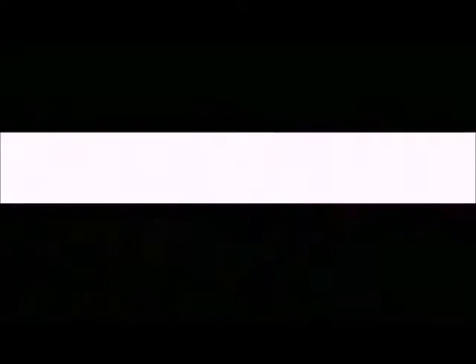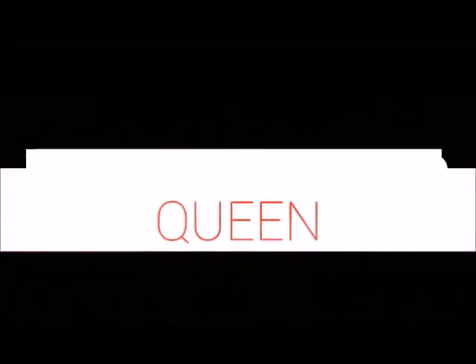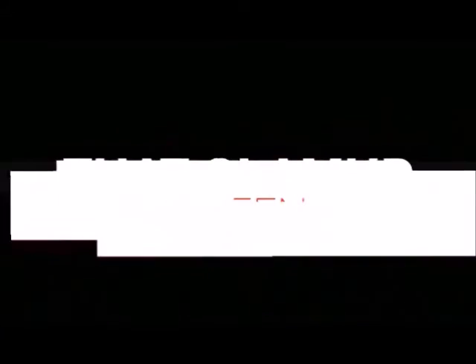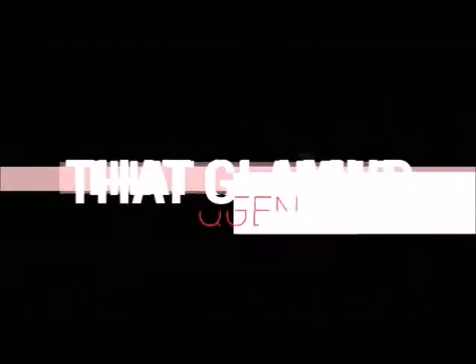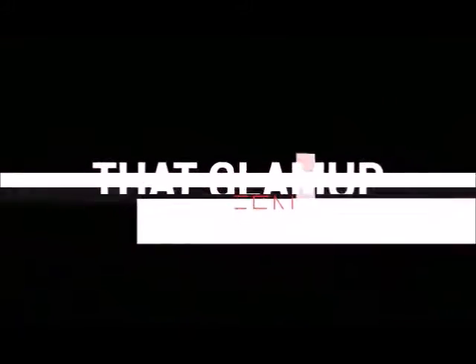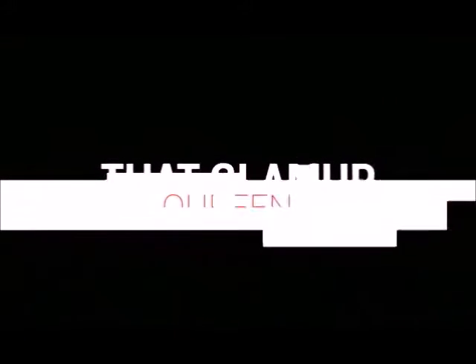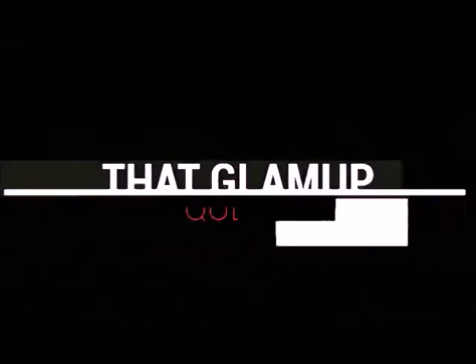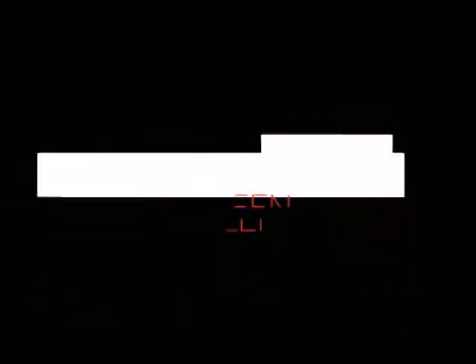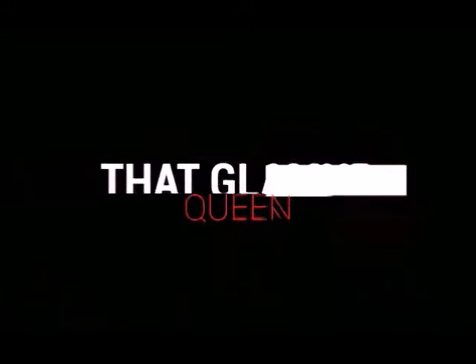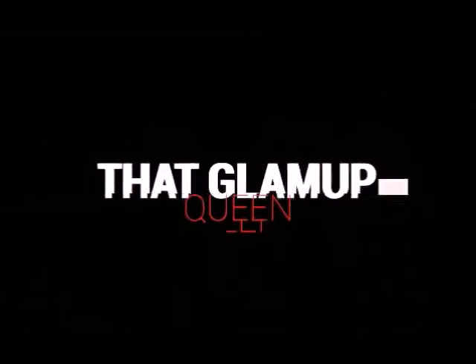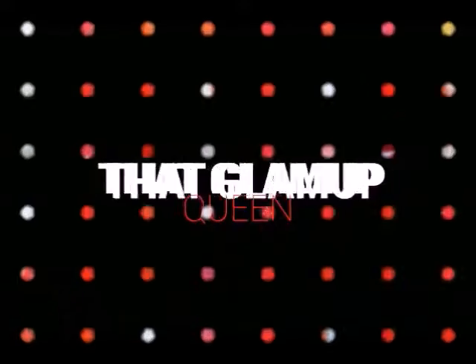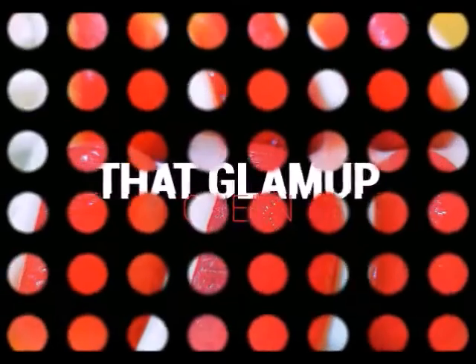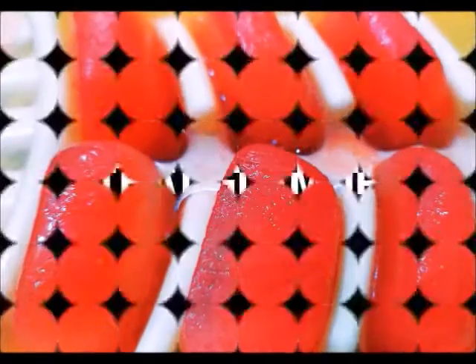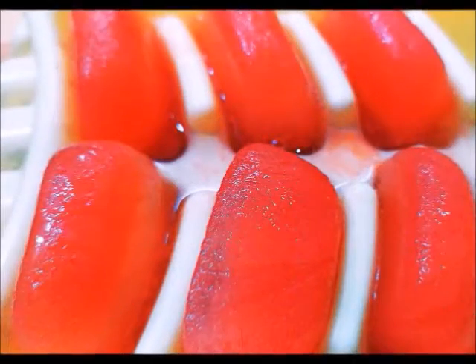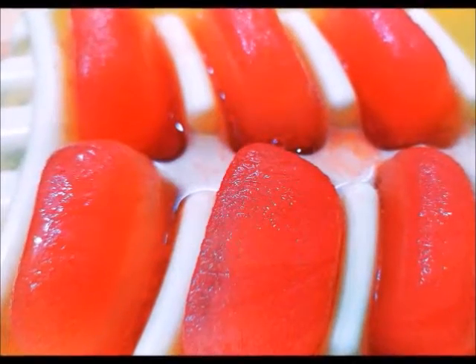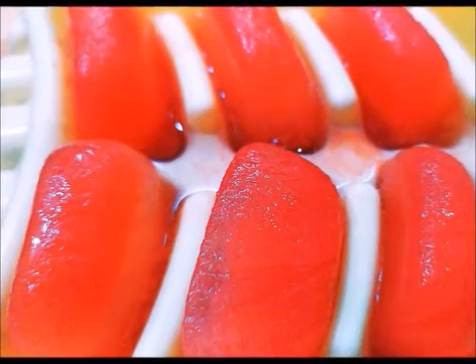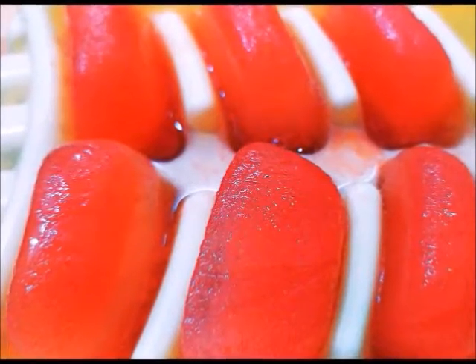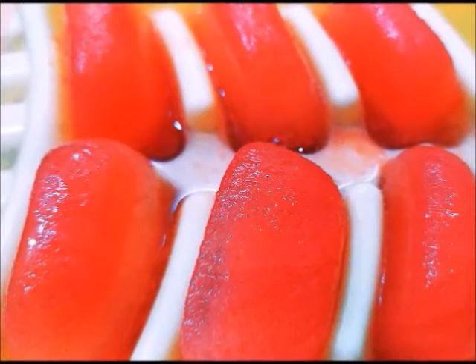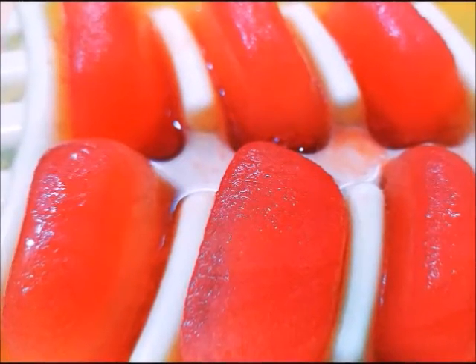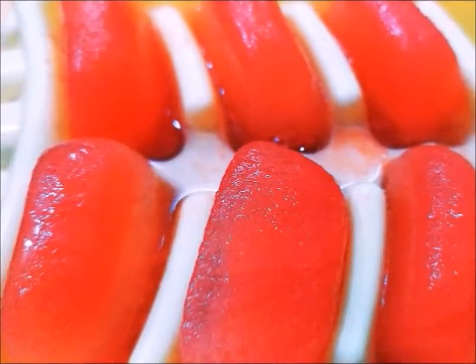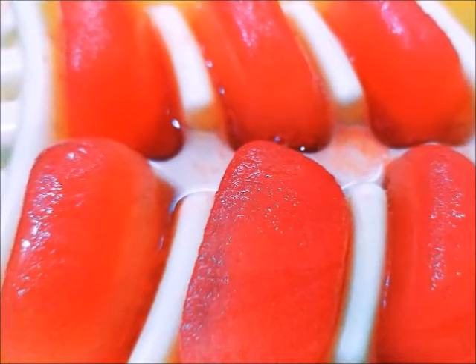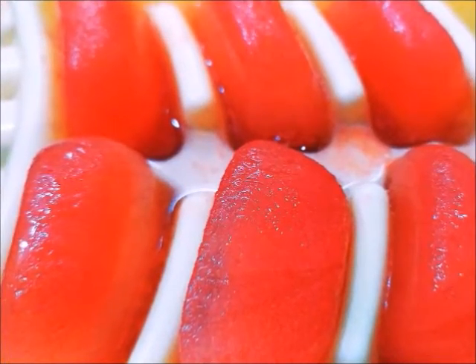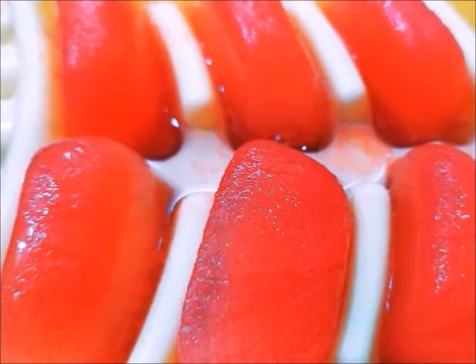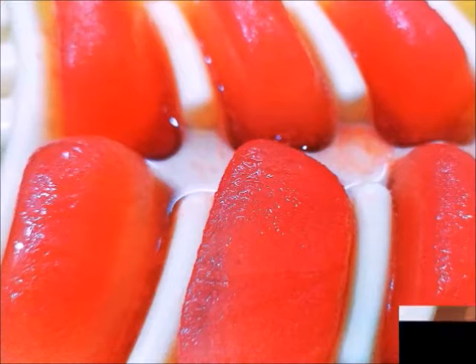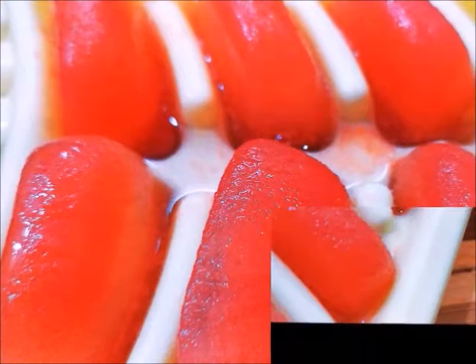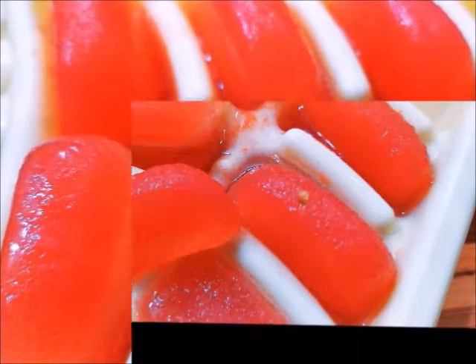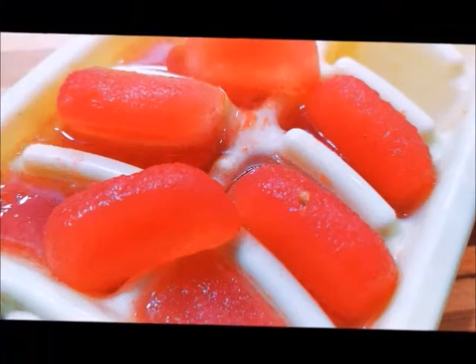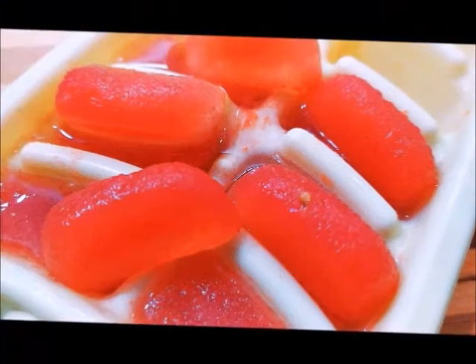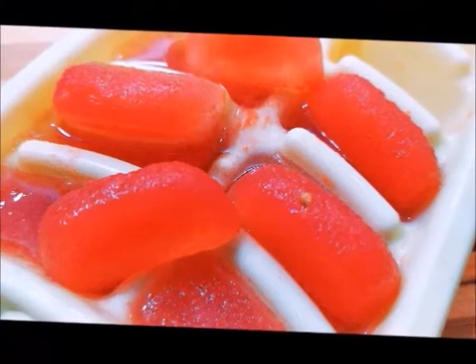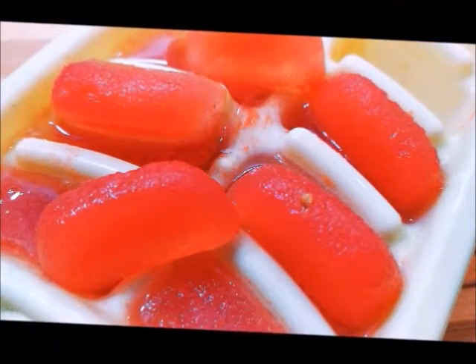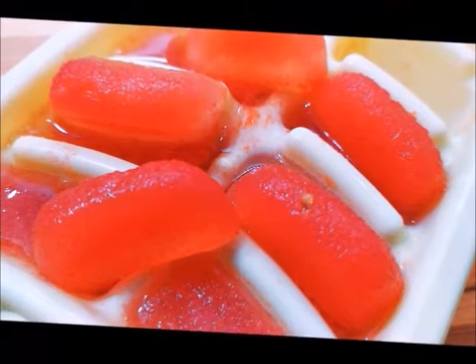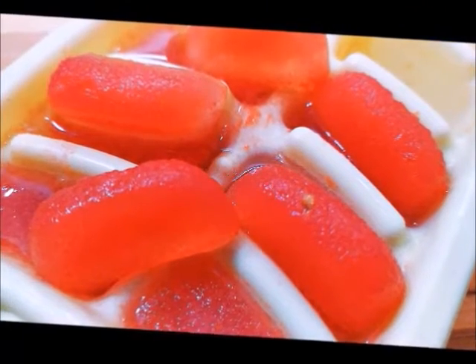Hi guys, welcome back to my channel The Glamour Queen. I am going to share with you the skin whitening ice cube. This ice cube is very effective and it will make your skin glowing and brightened.